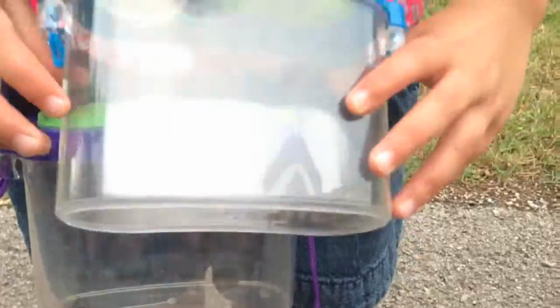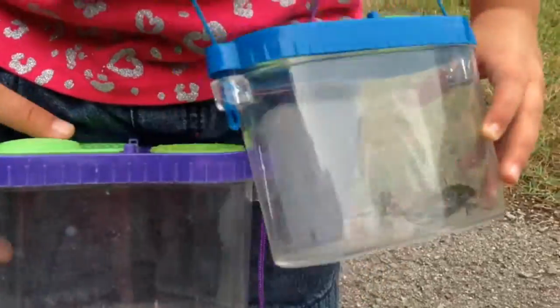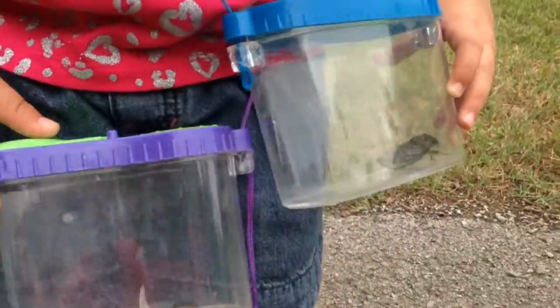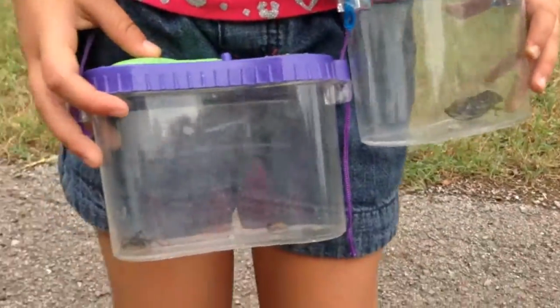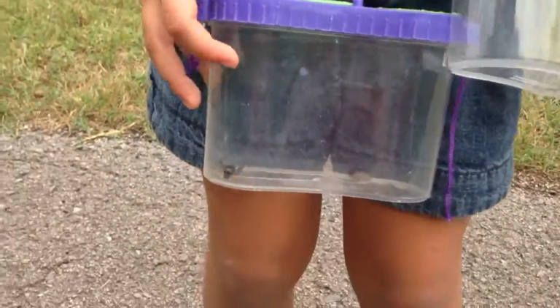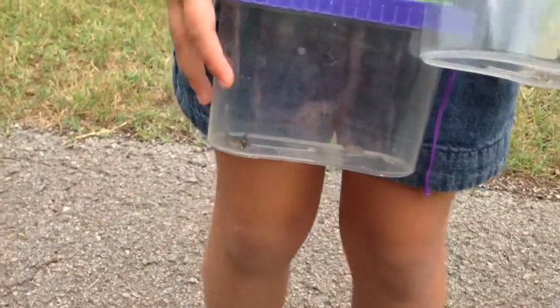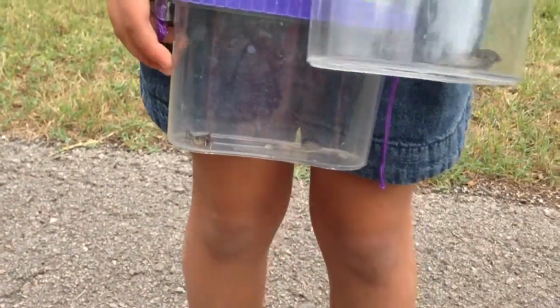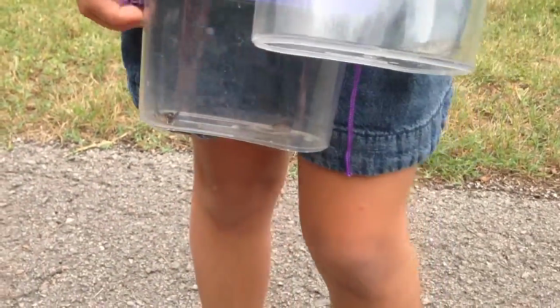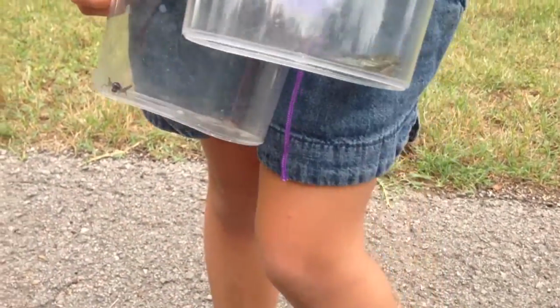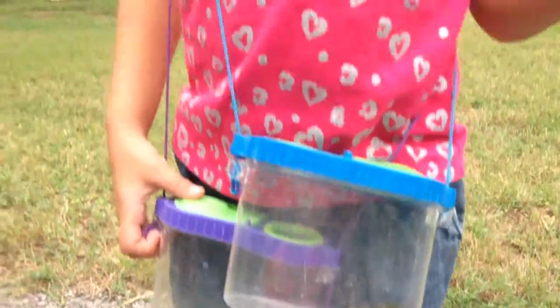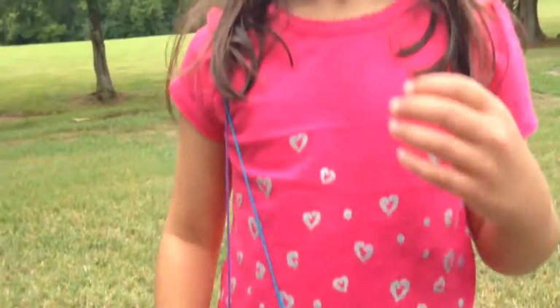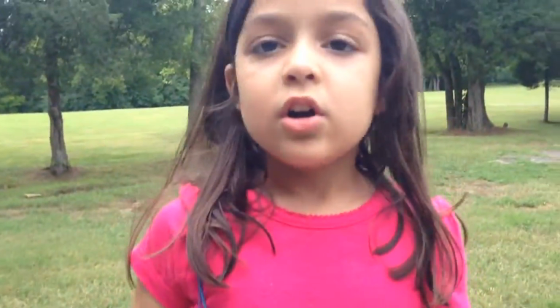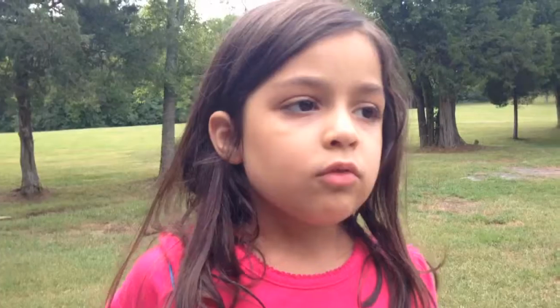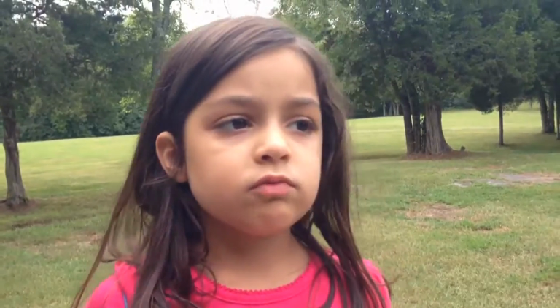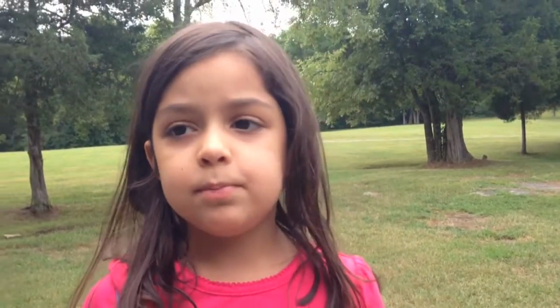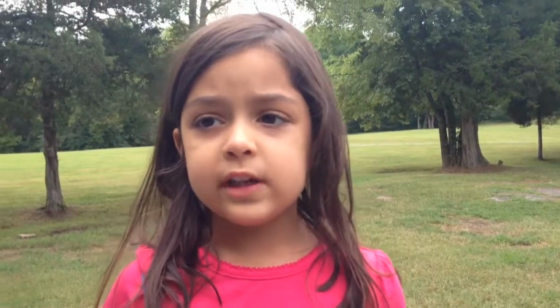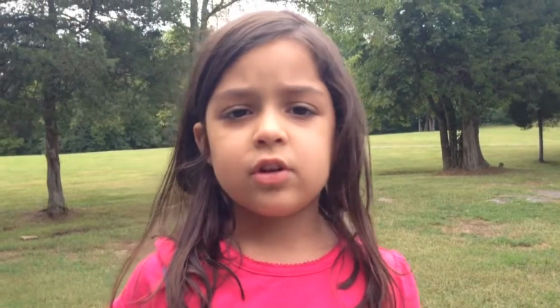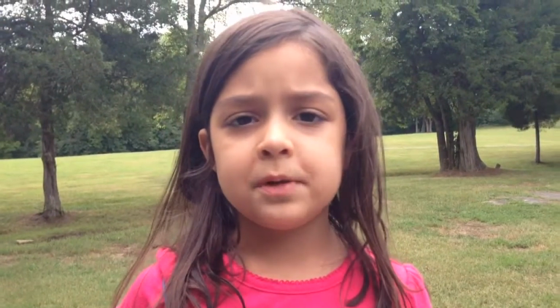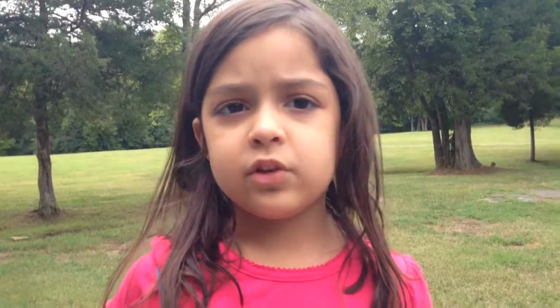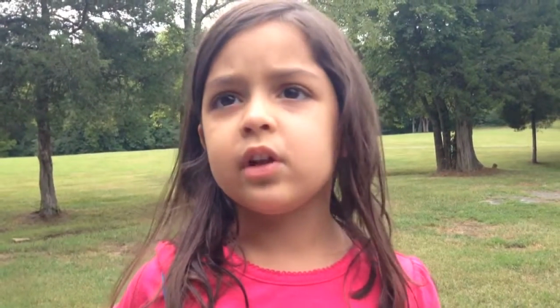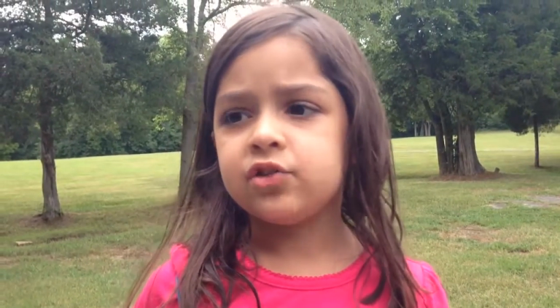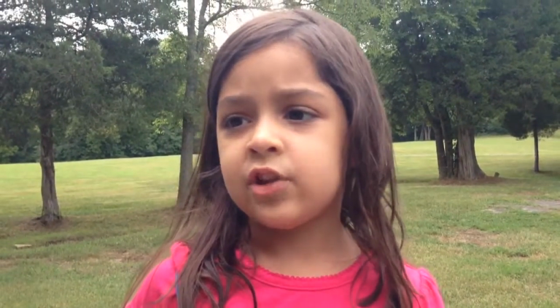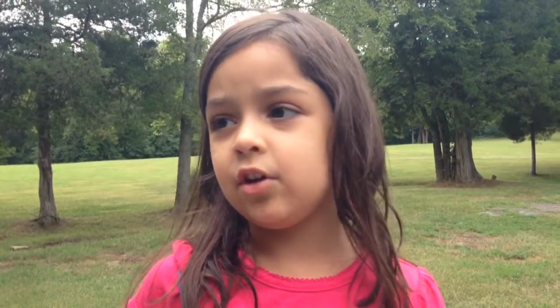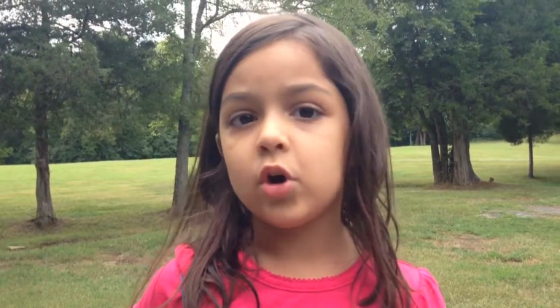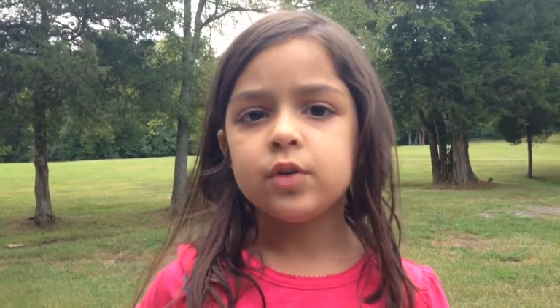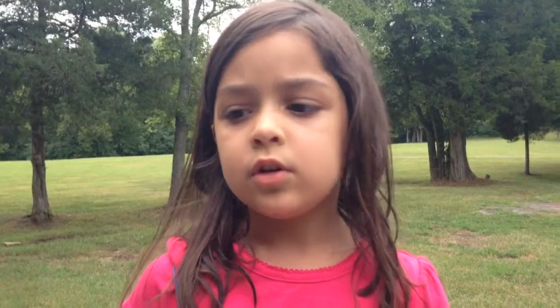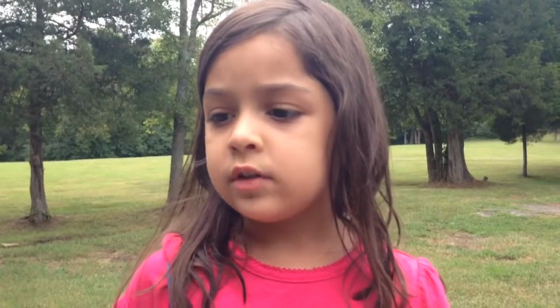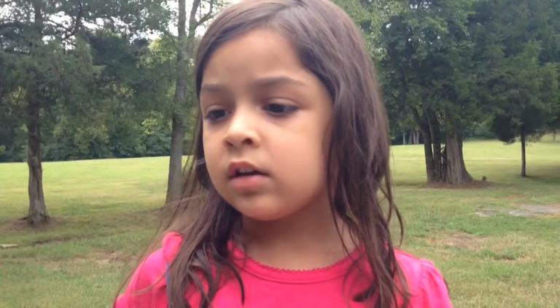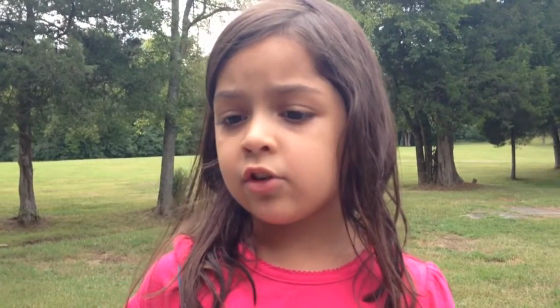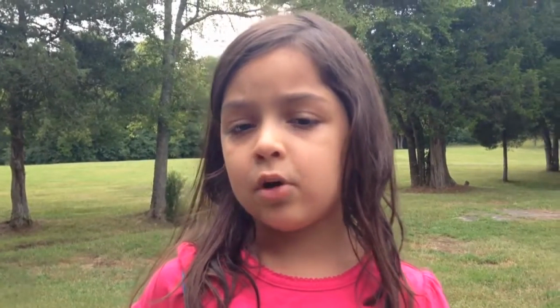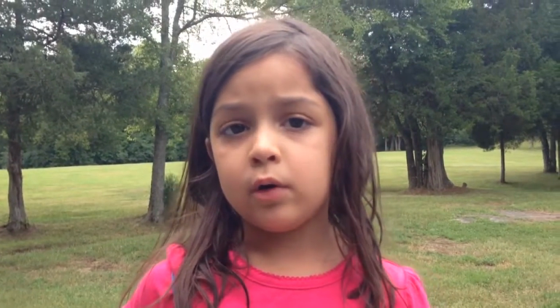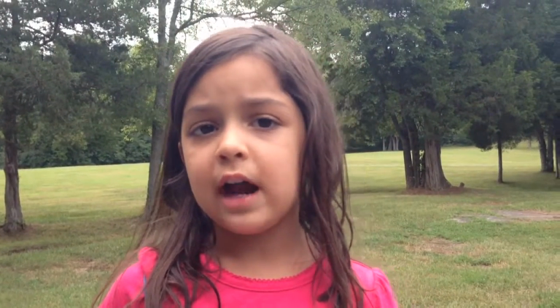I also have a roly-poly and a cricket. Roly-polys can also be known as wood lice, as they feed on wood. They can also burrow around.